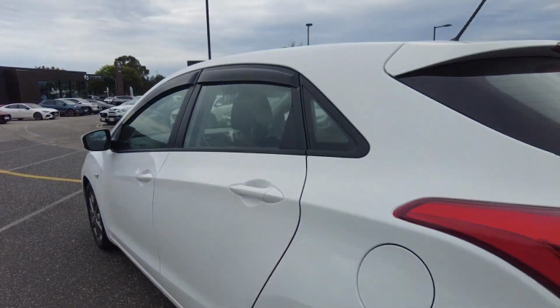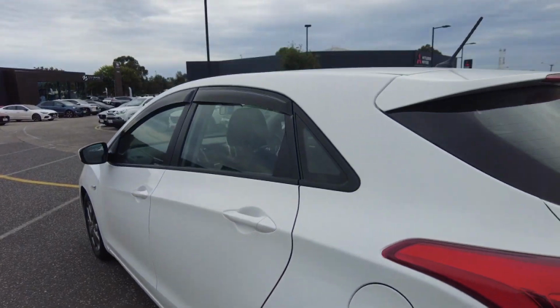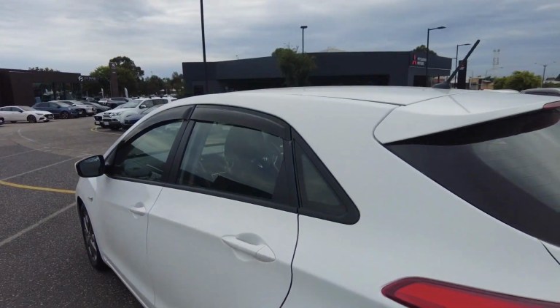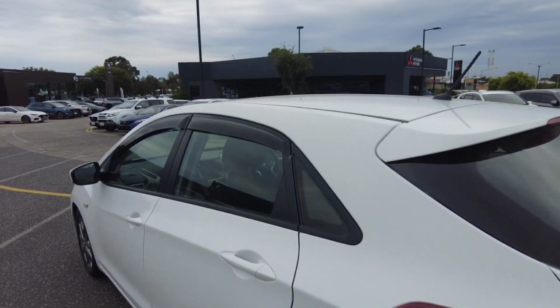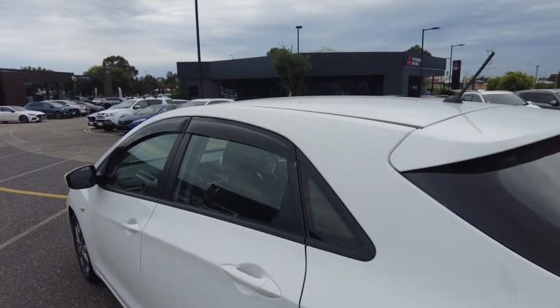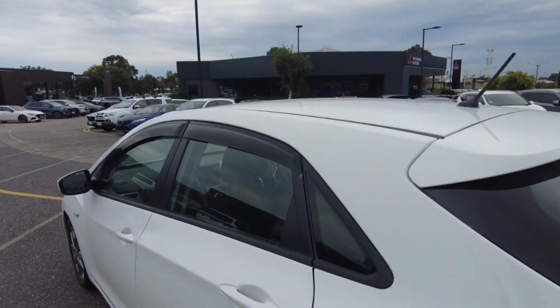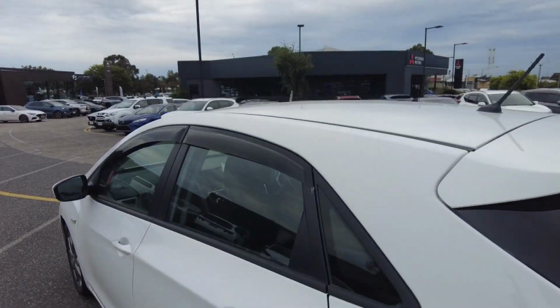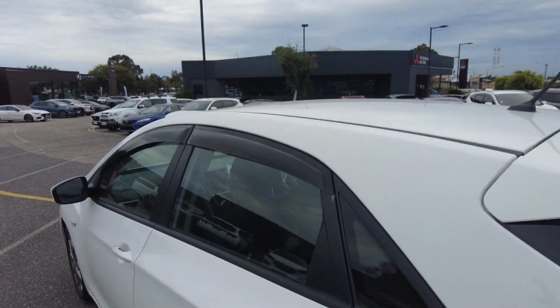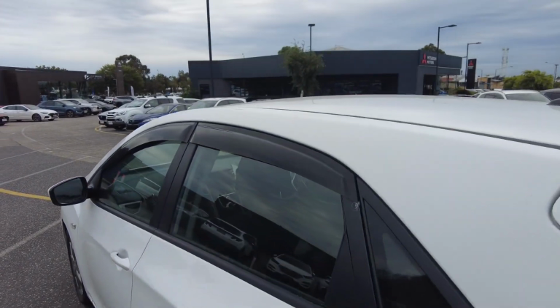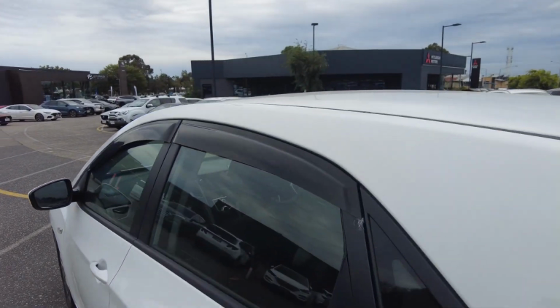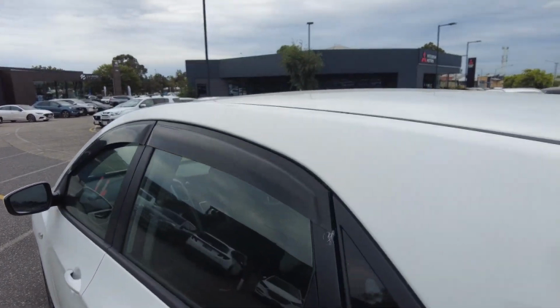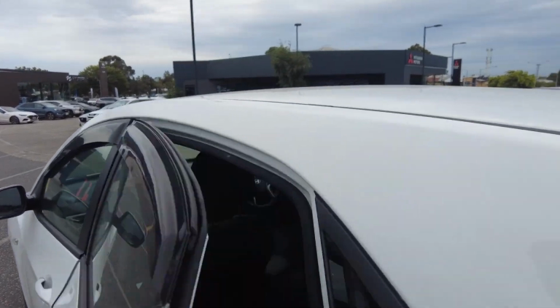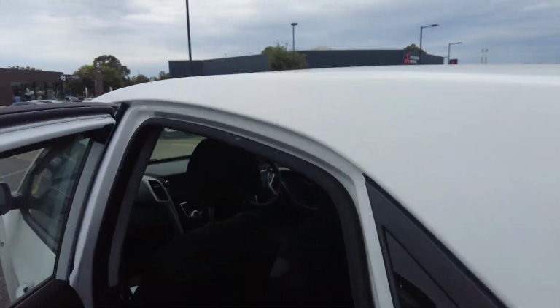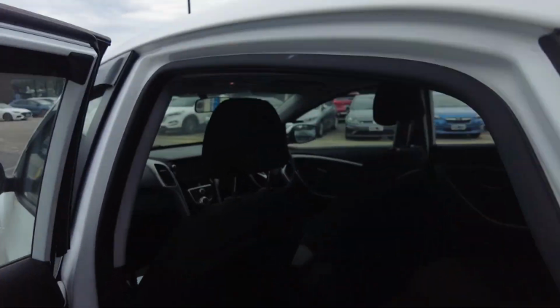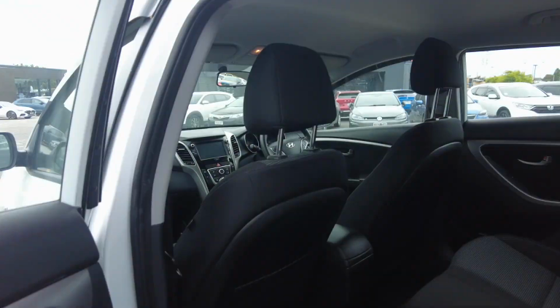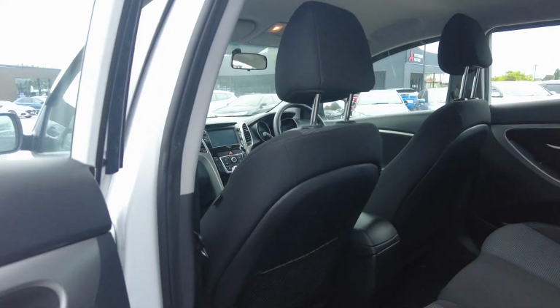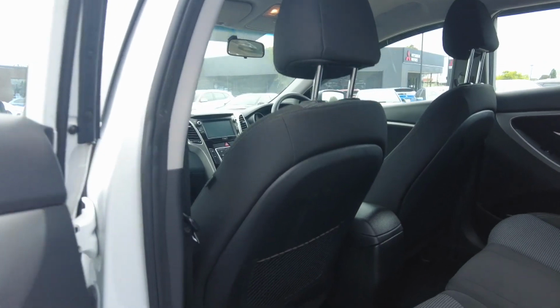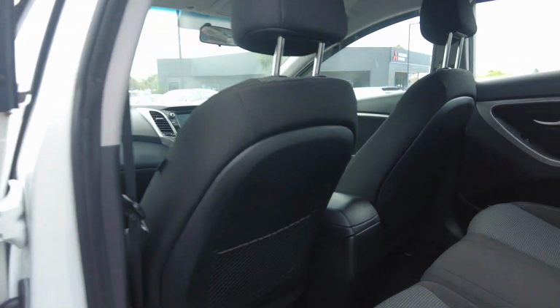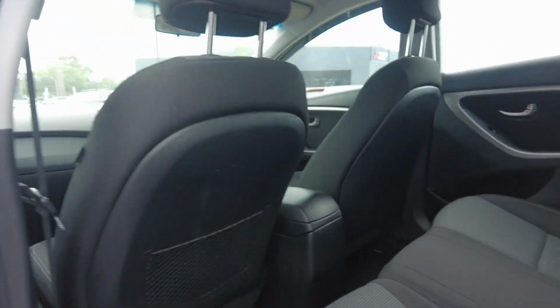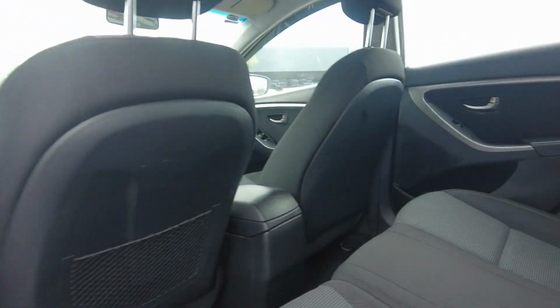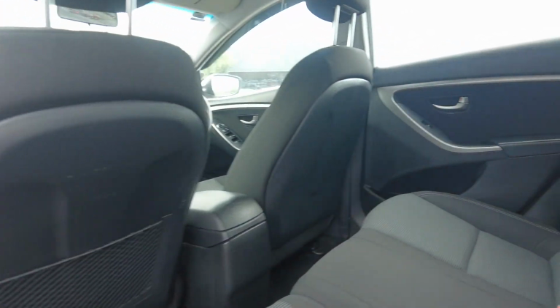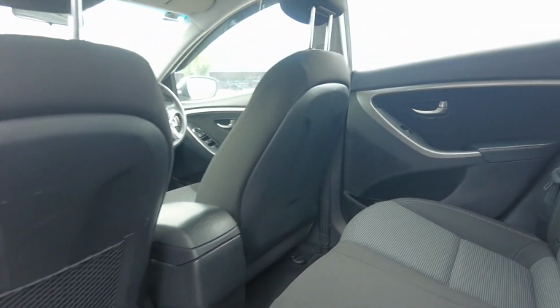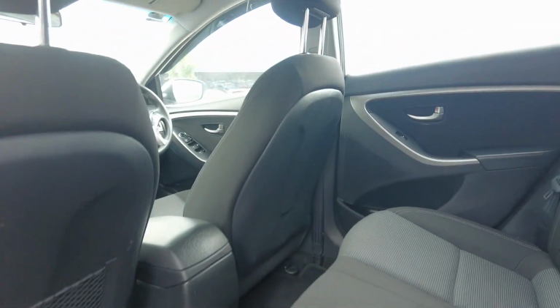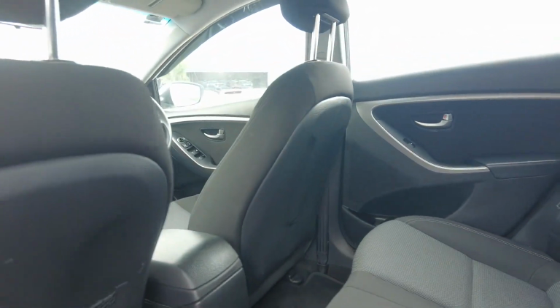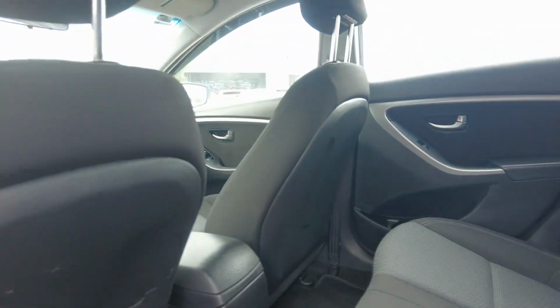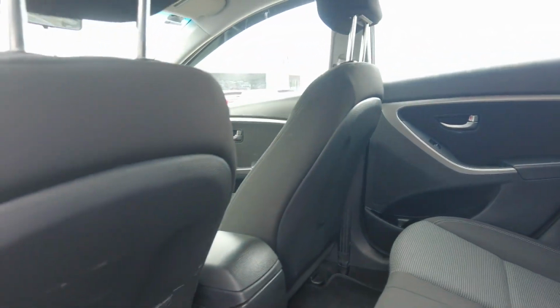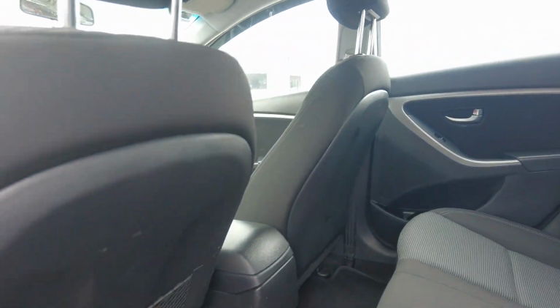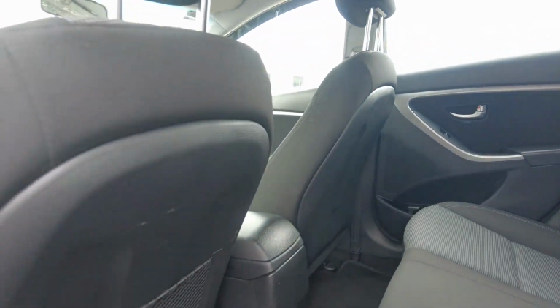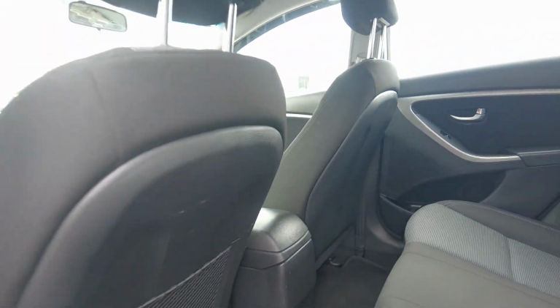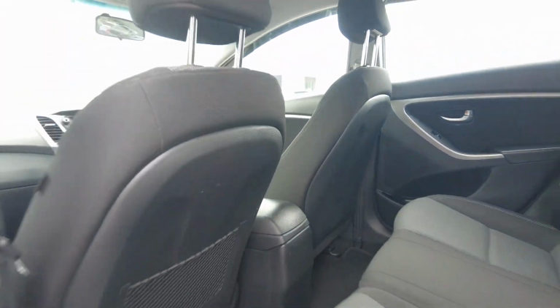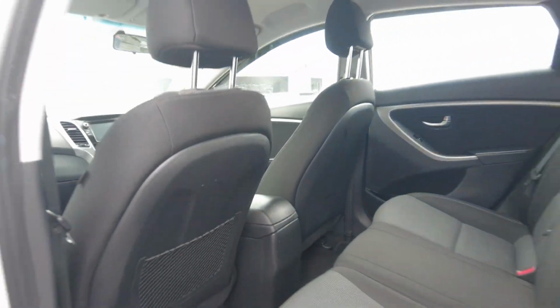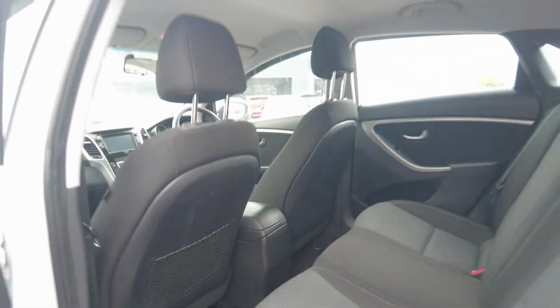This car is fitted with factory weather shields down the sides. There are three beautifully kept cloth seats throughout the back, and all carpets present beautifully as well.